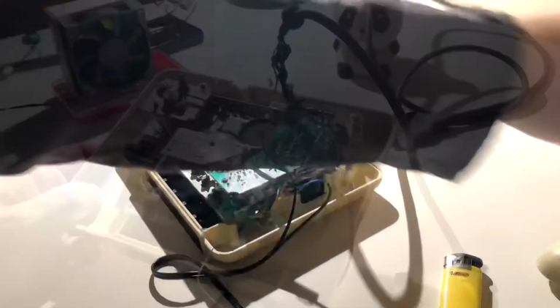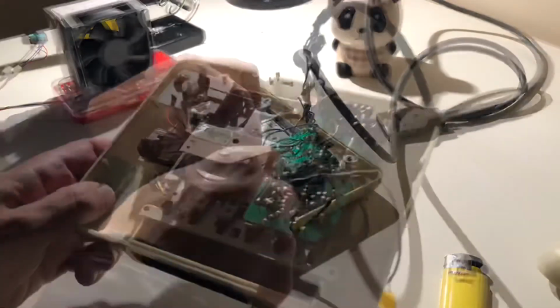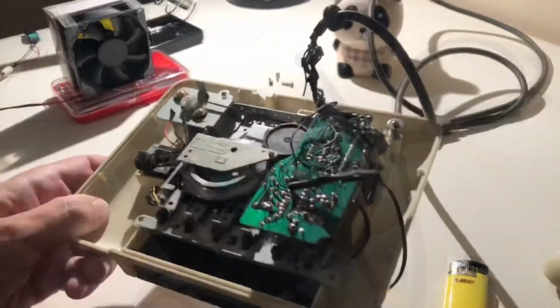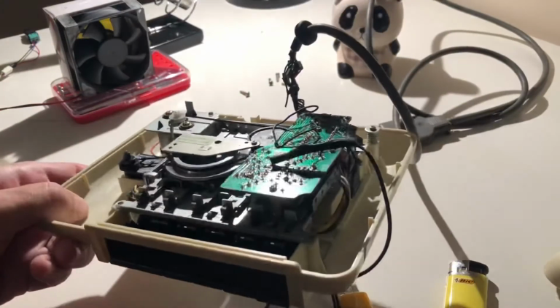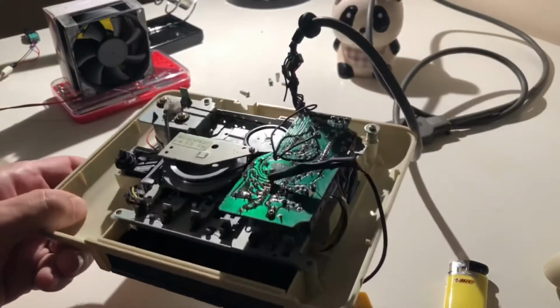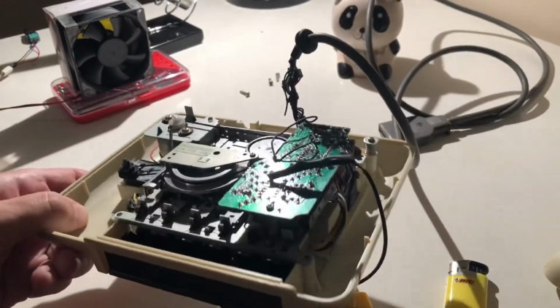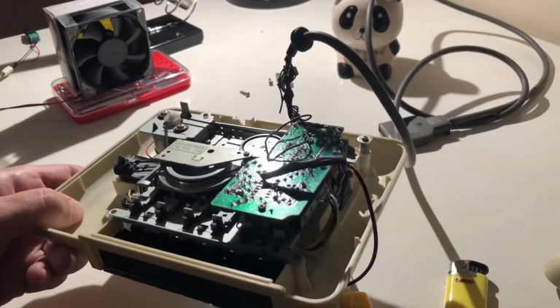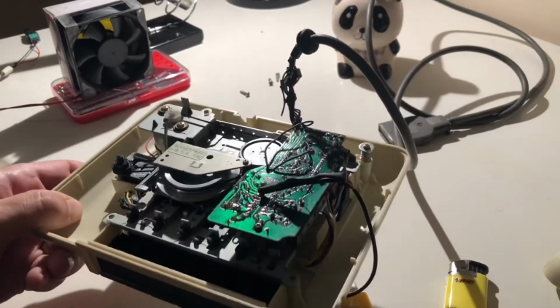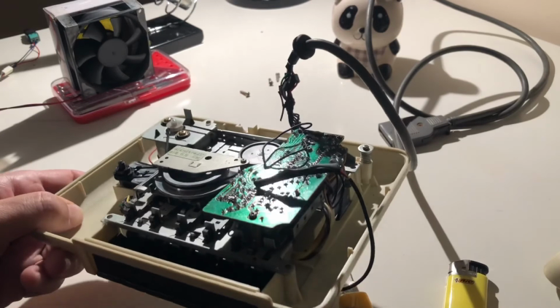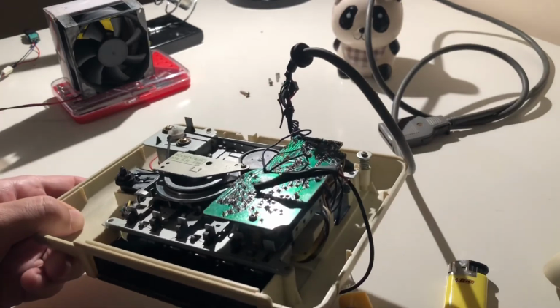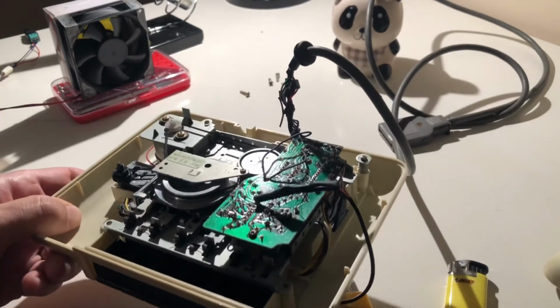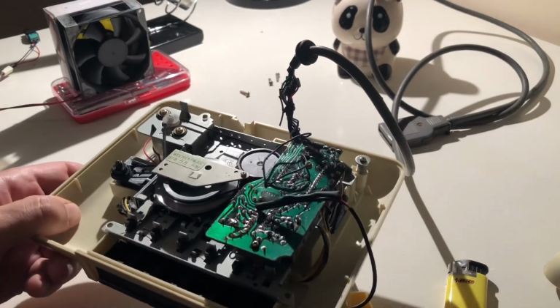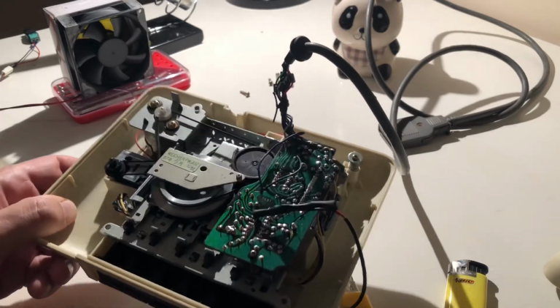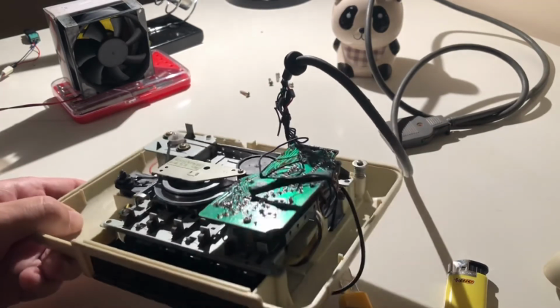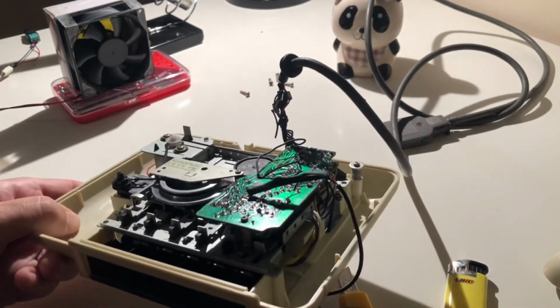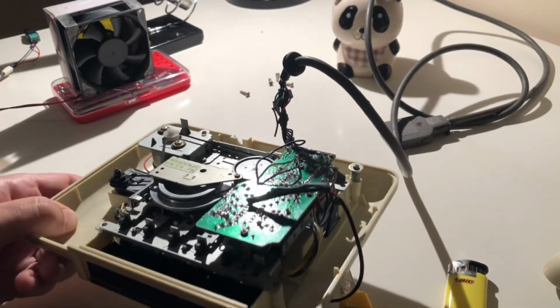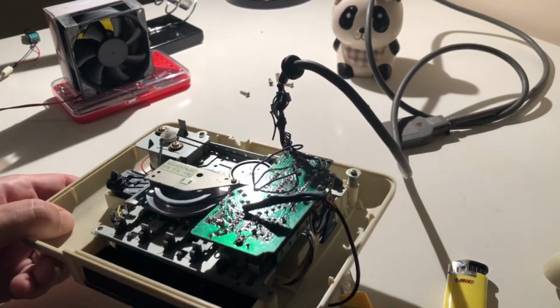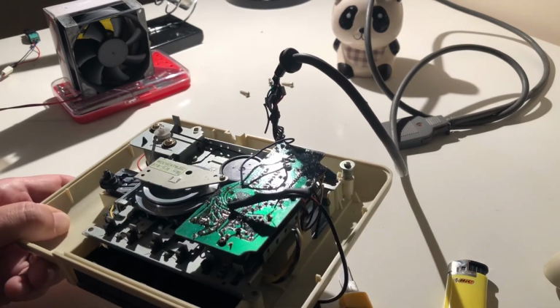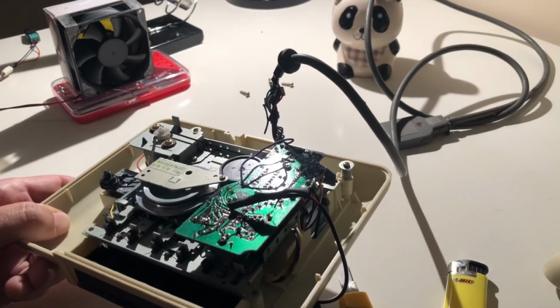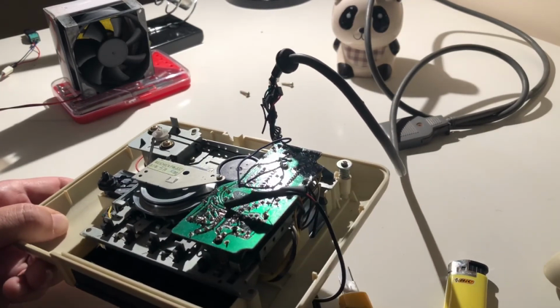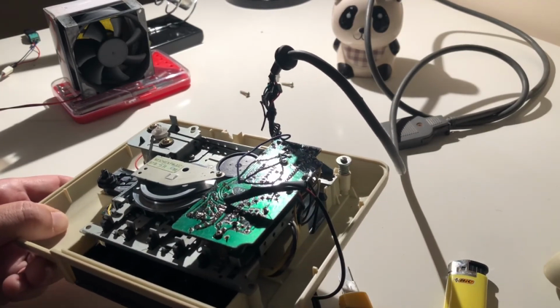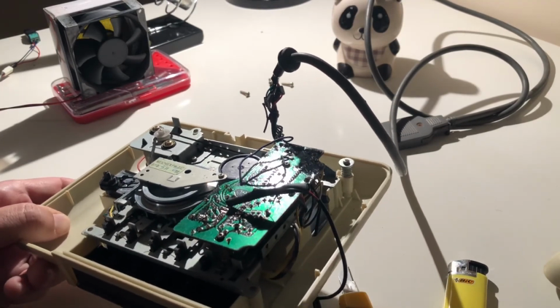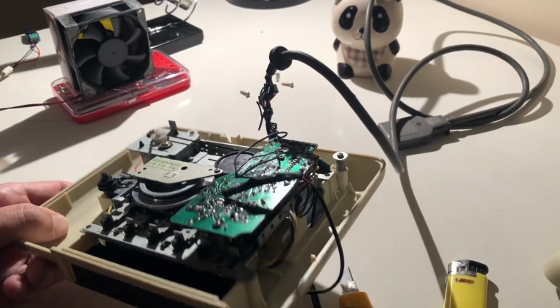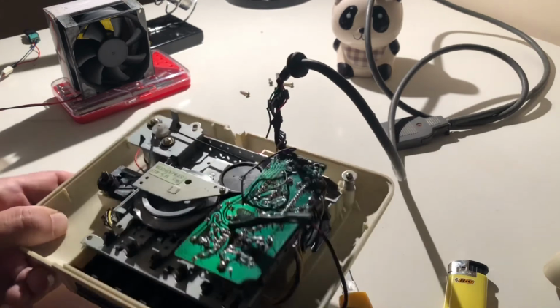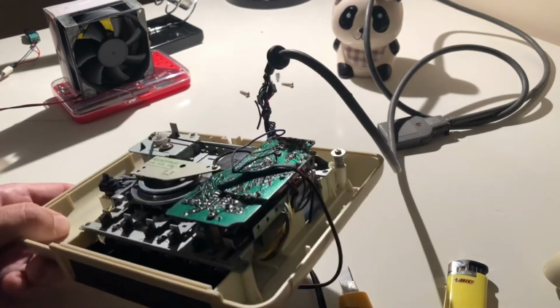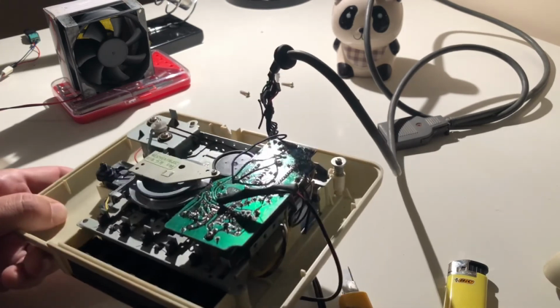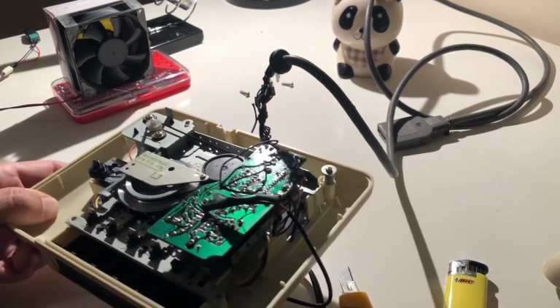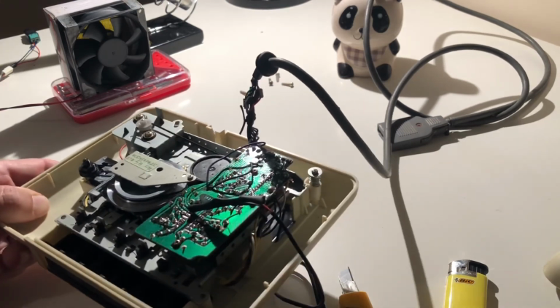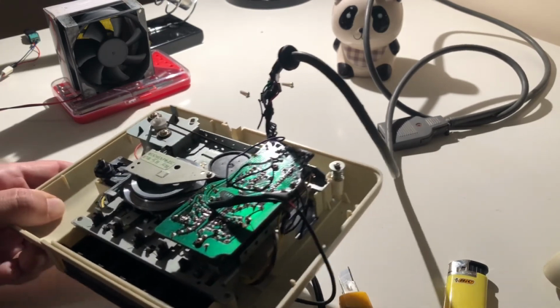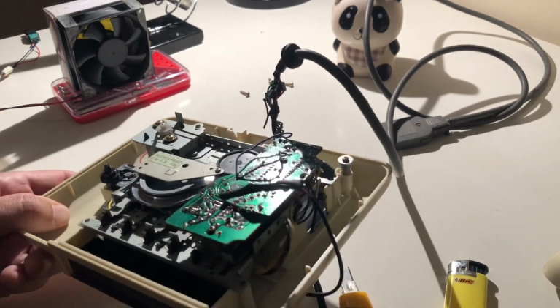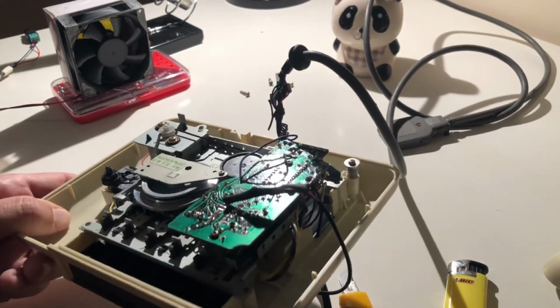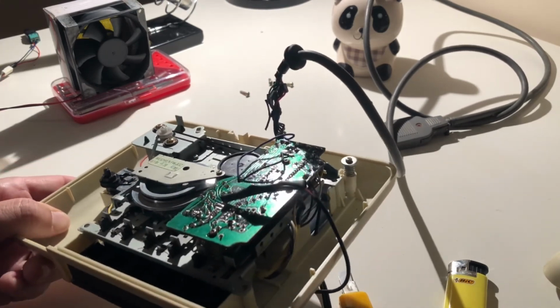Now that we have finished the soldering, I also used some heat shrink tube in order to avoid short circuits. So let's see if it's going to work or not.